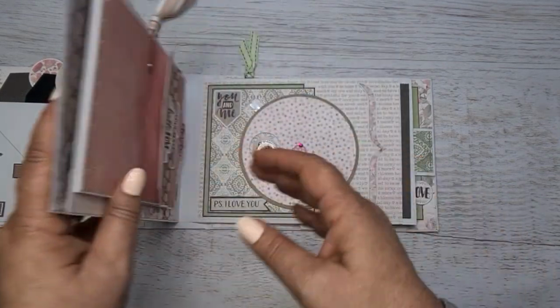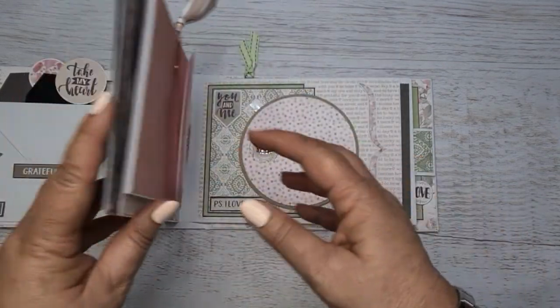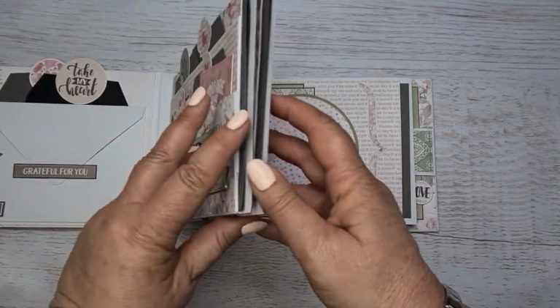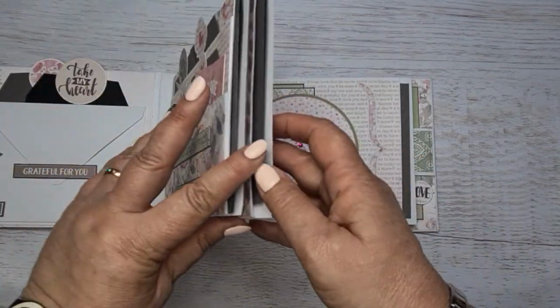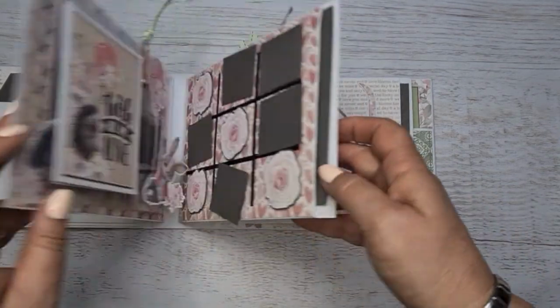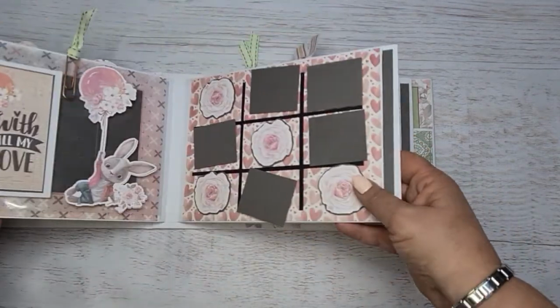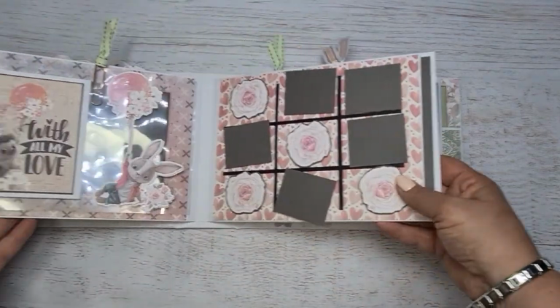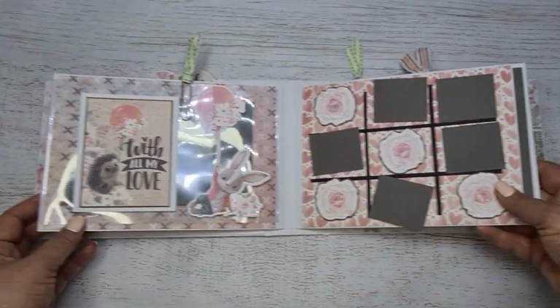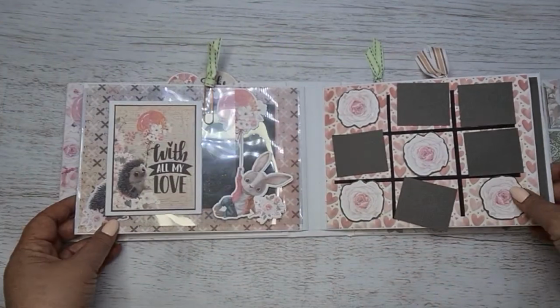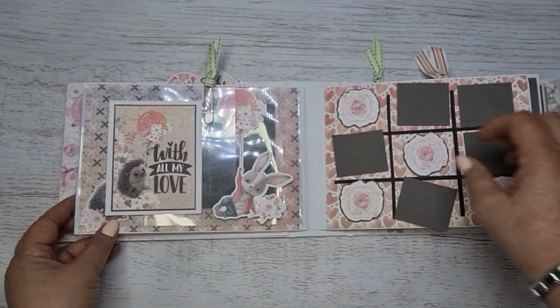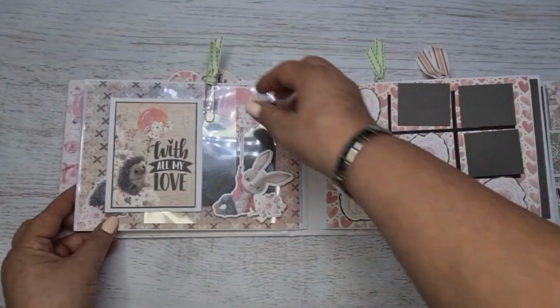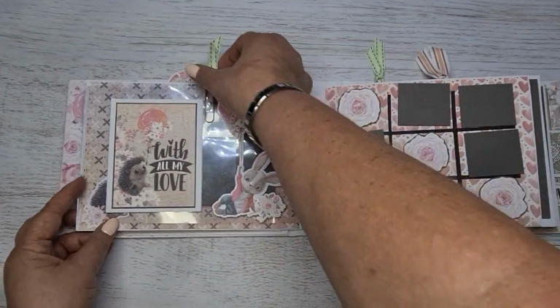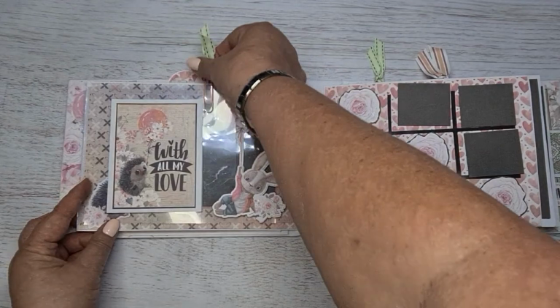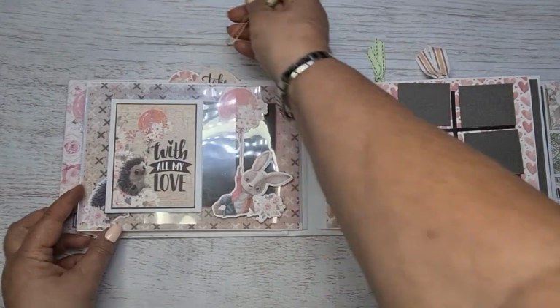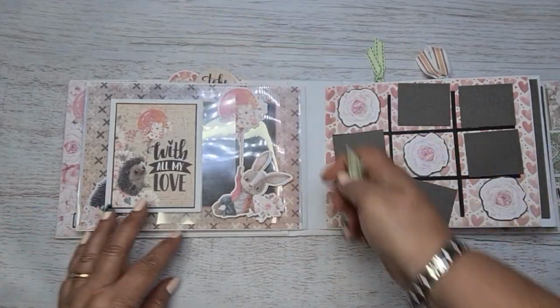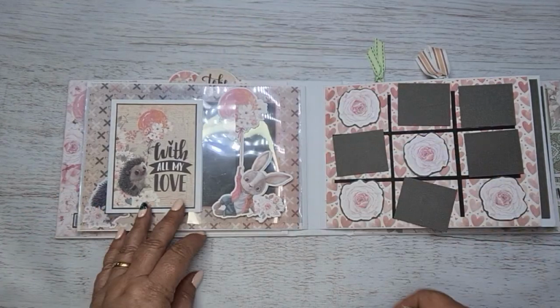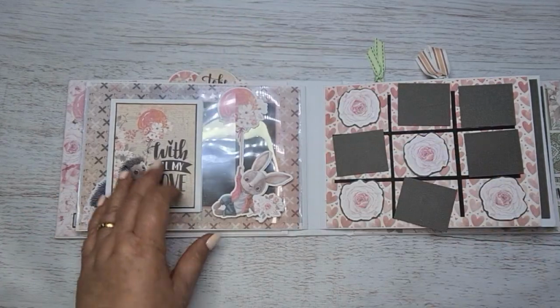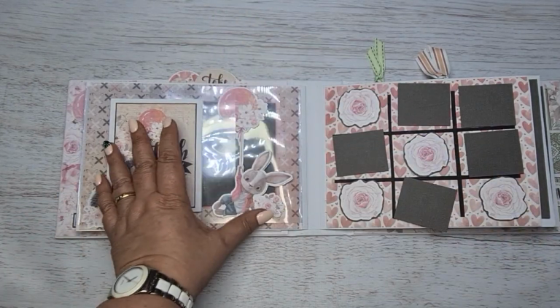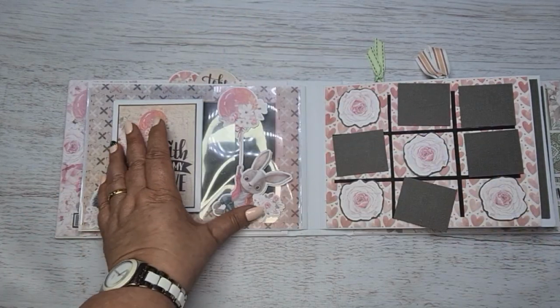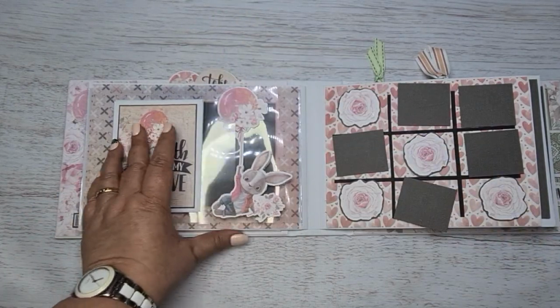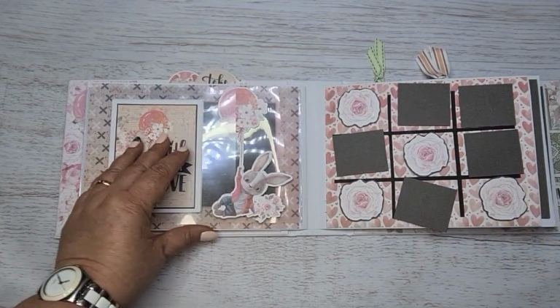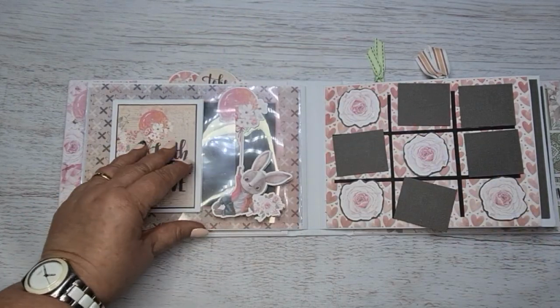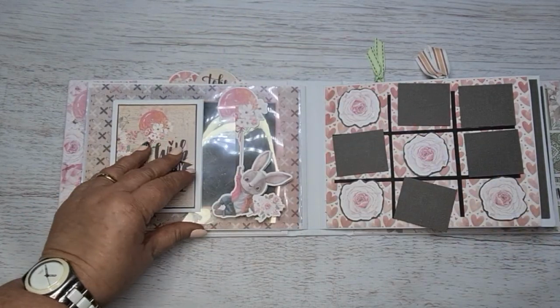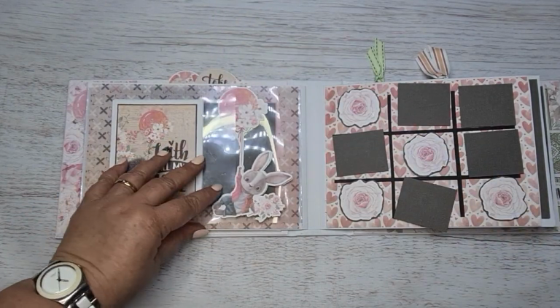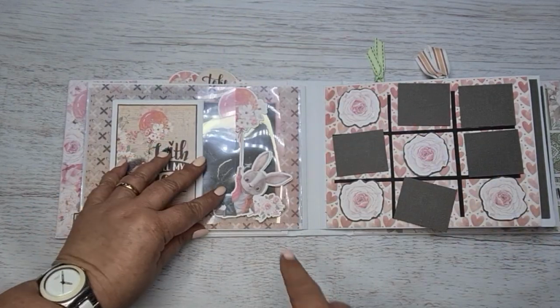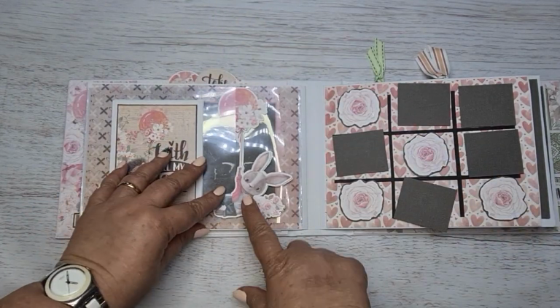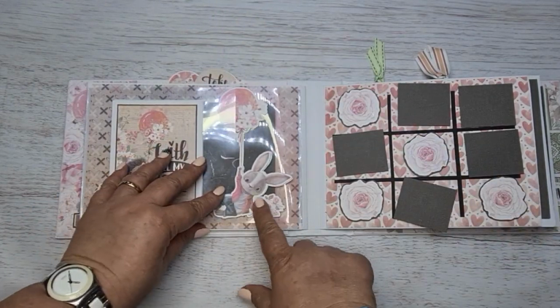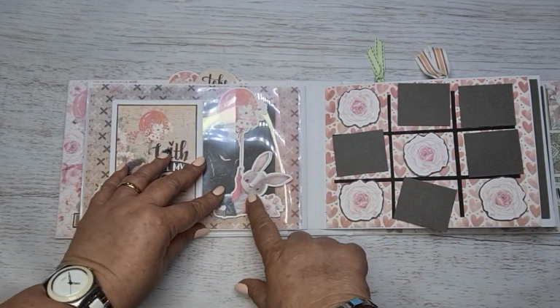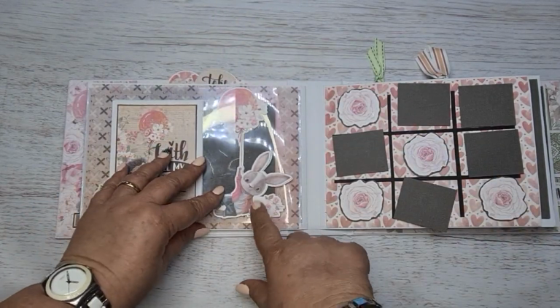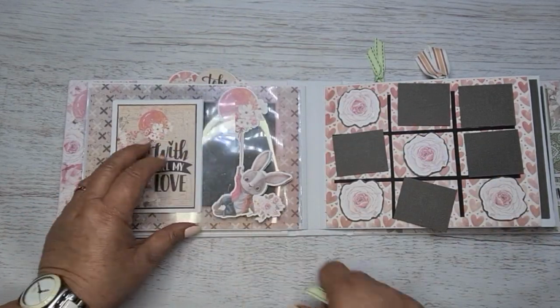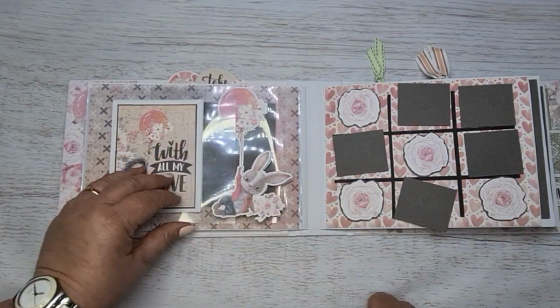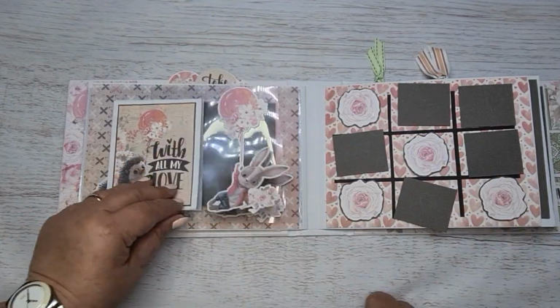Turning over onto page two. I've used some acetate — I can see there's a bit of glue there.